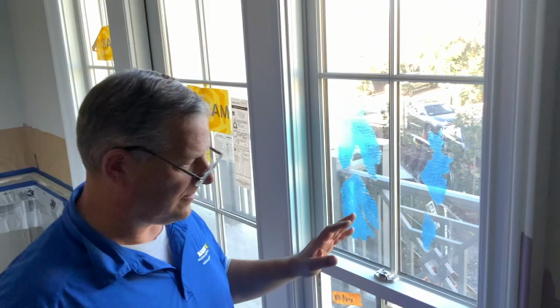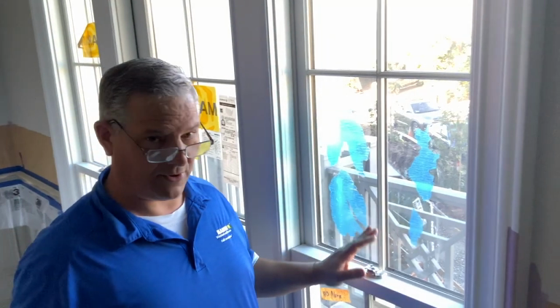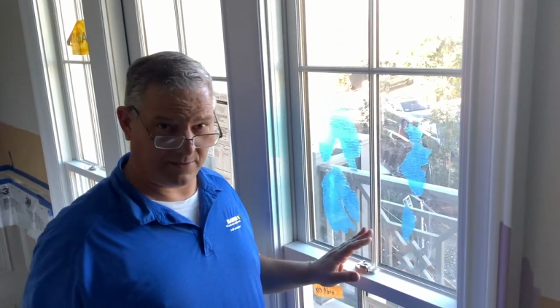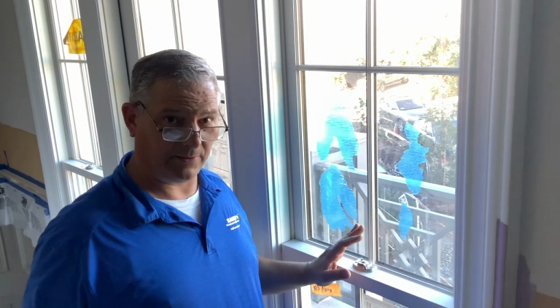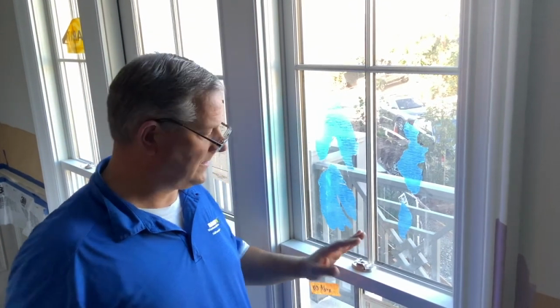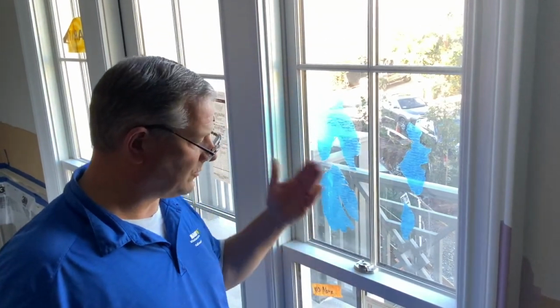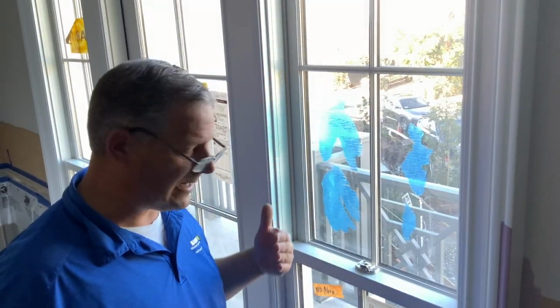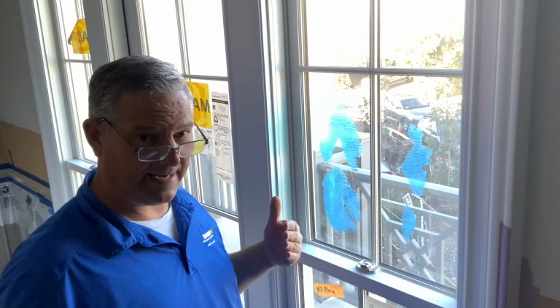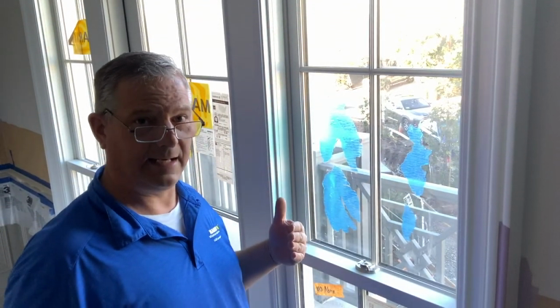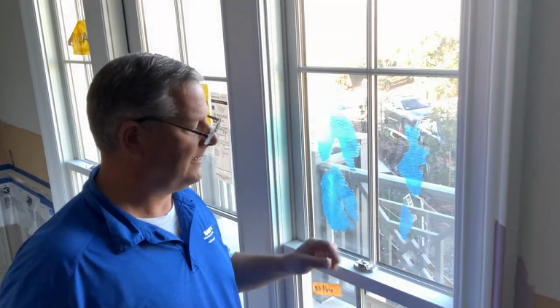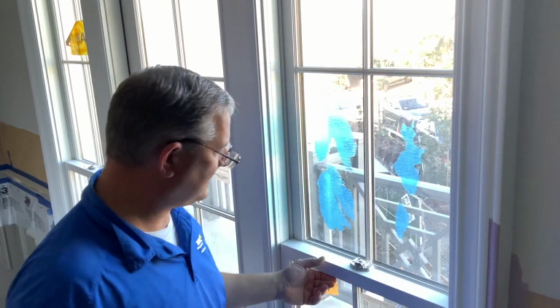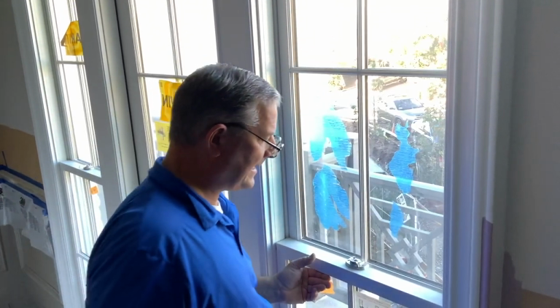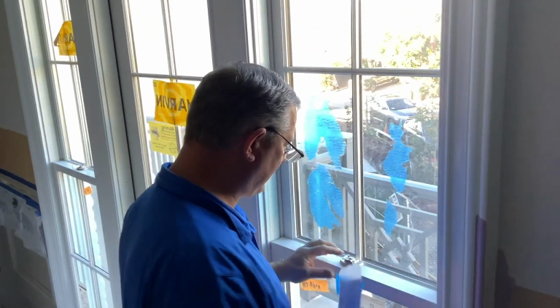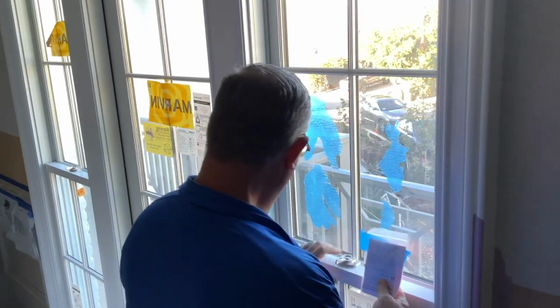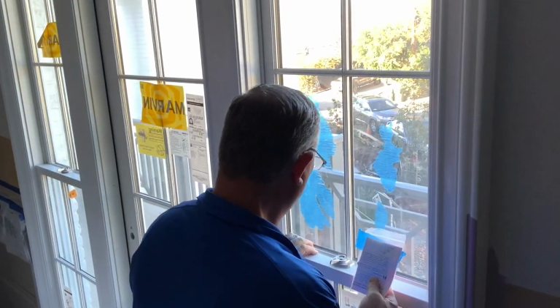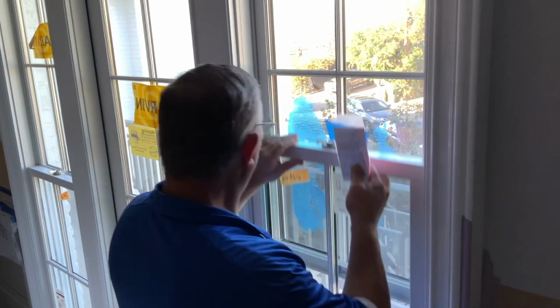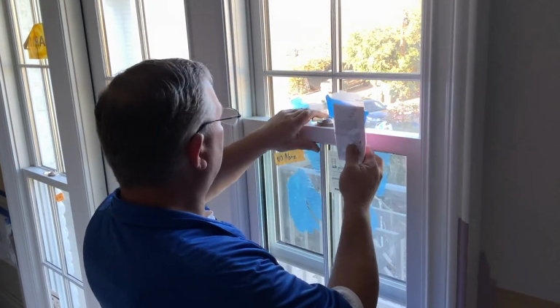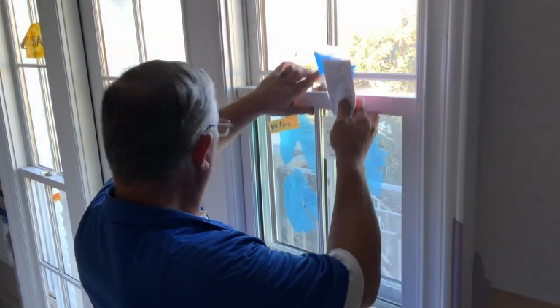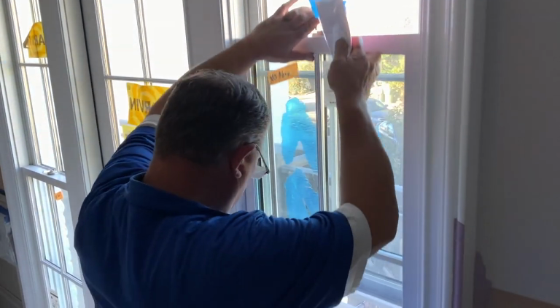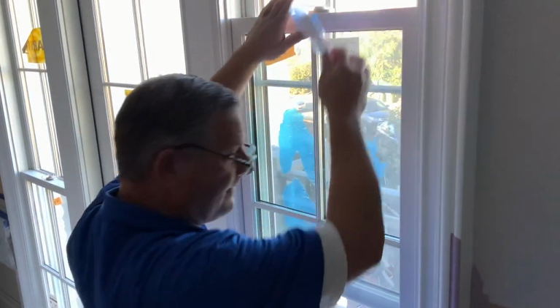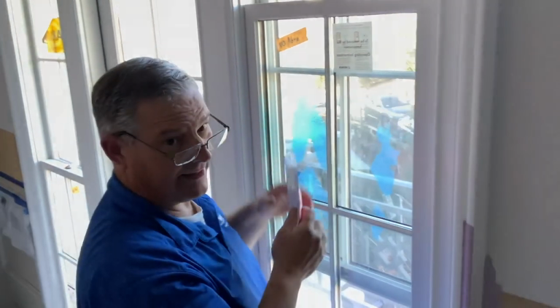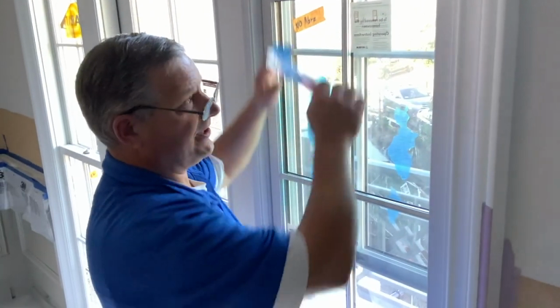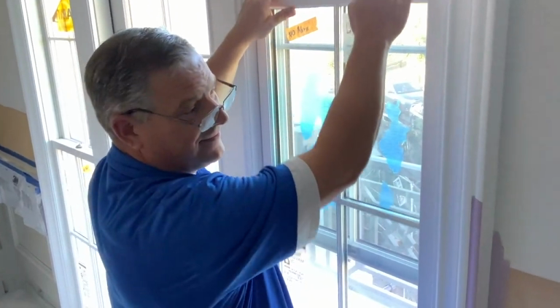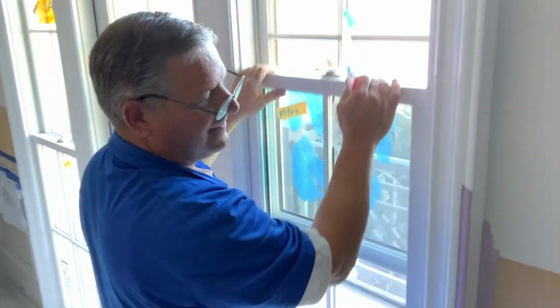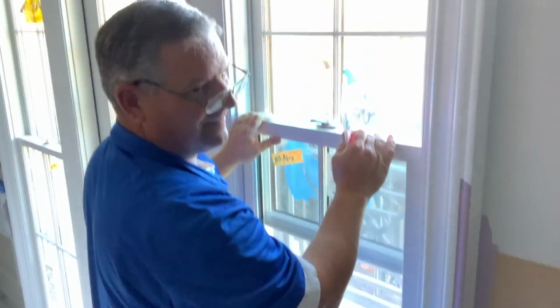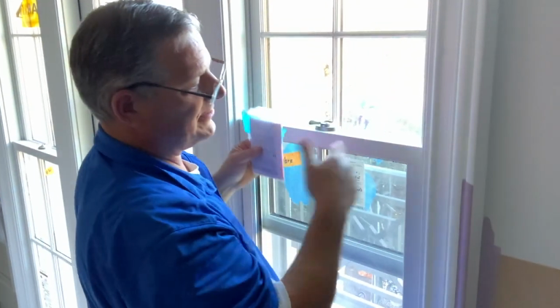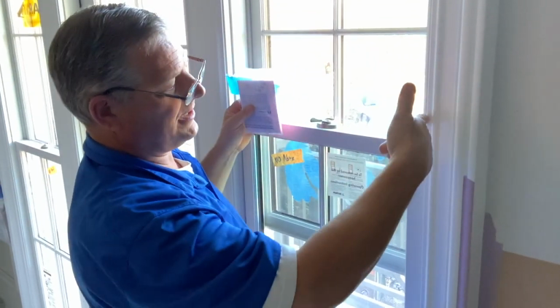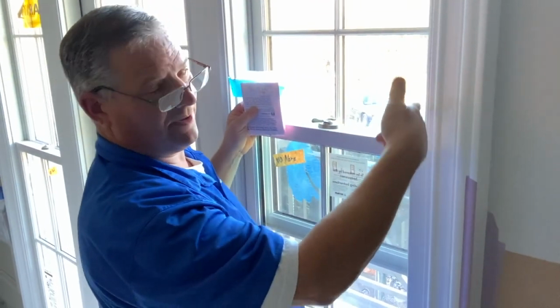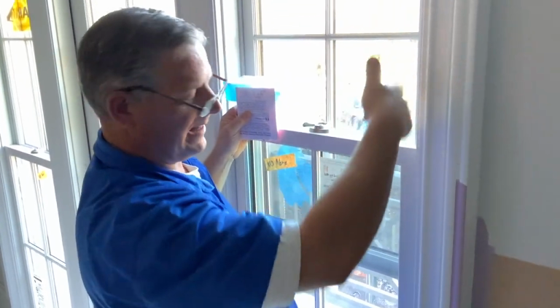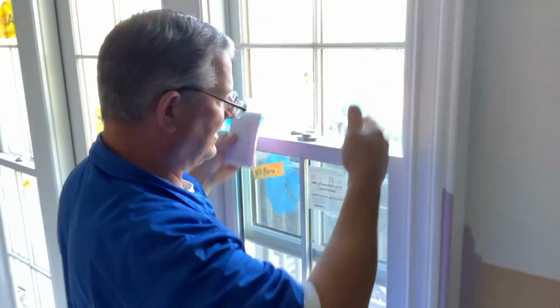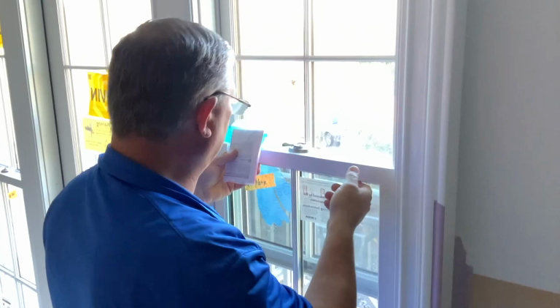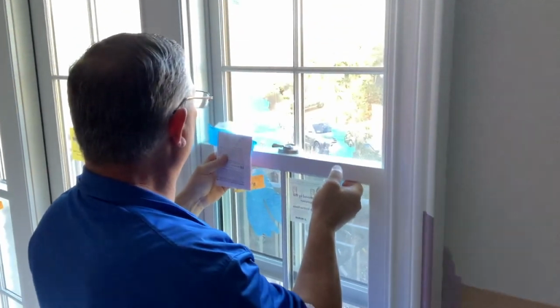I'm going to show you how to tilt this window out for painting and cleaning. It's unlike the other windows — it's noisy because someone shot a trim nail through the balance tube. That's why it's making that noise.